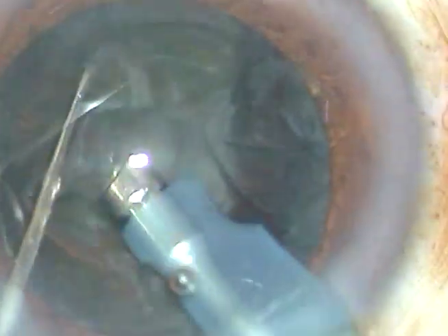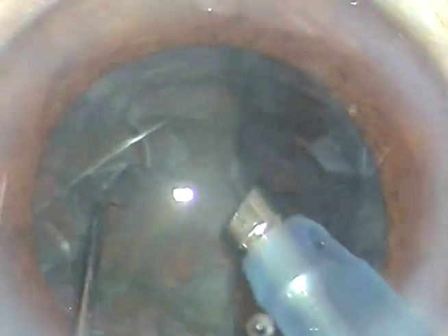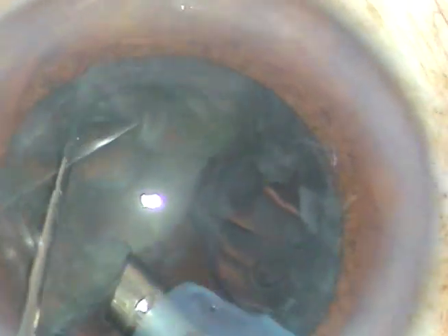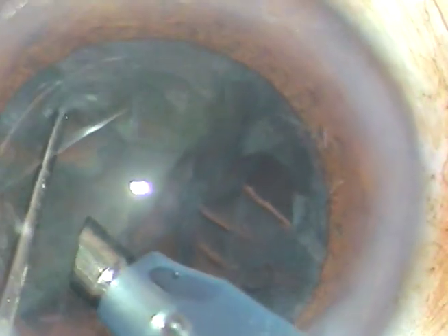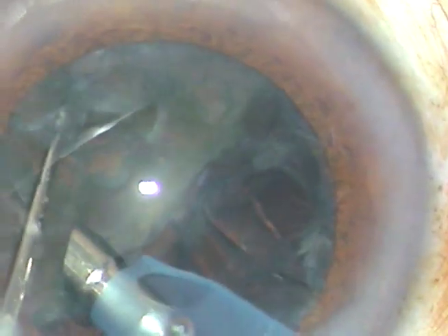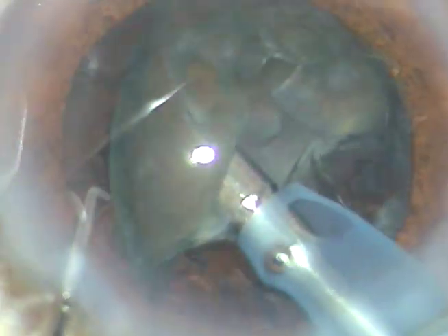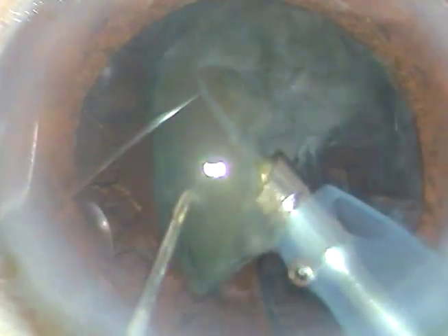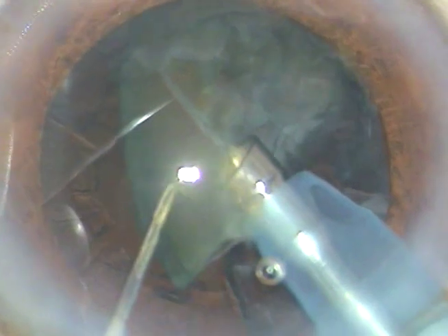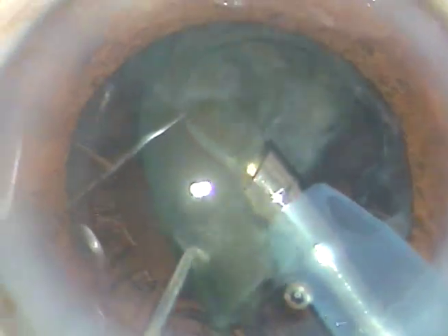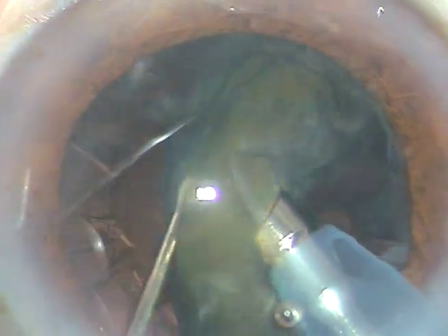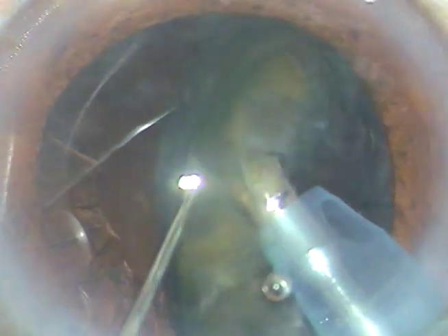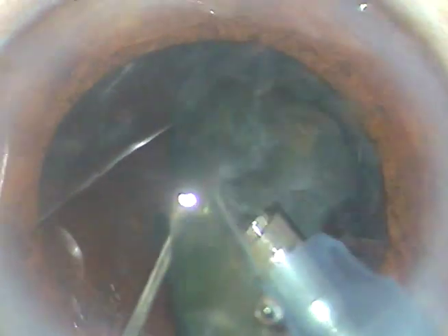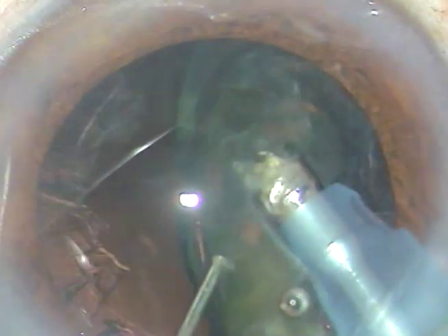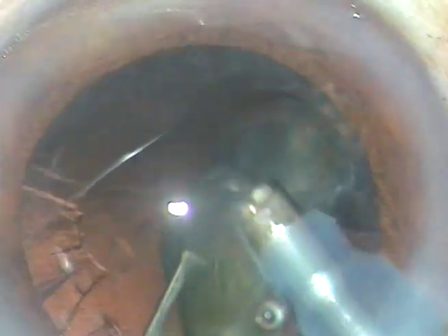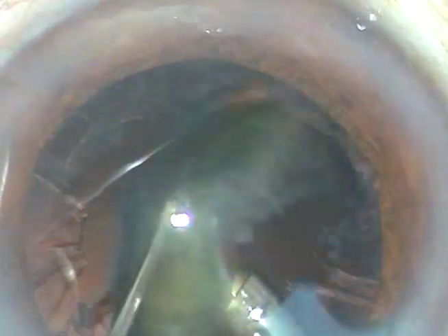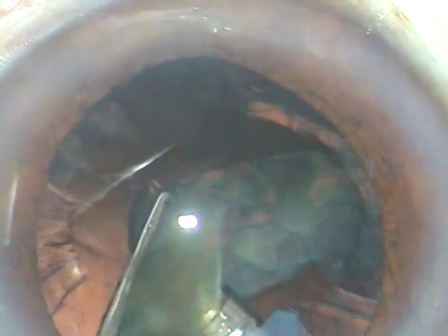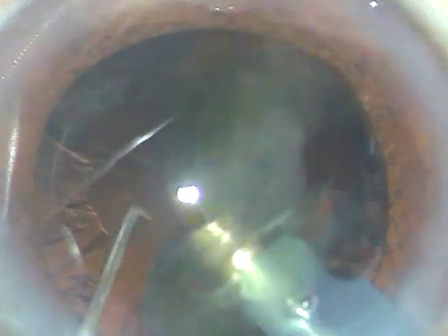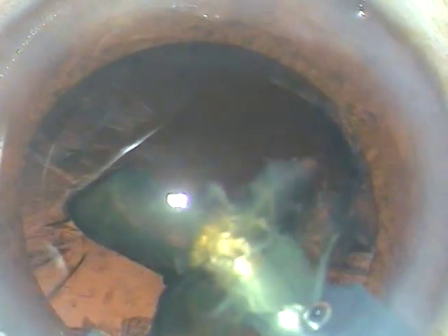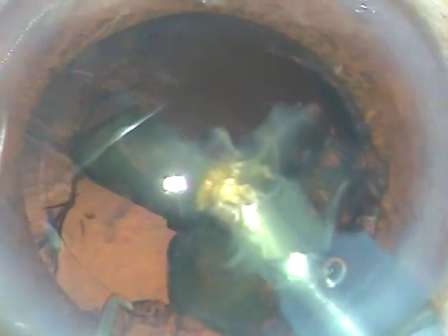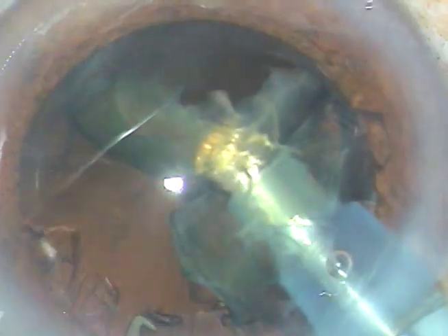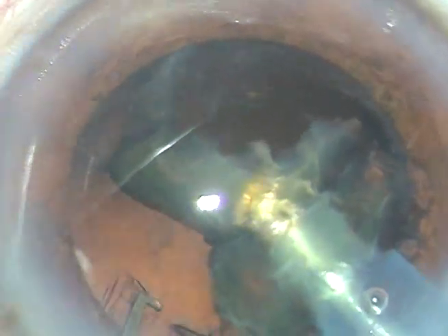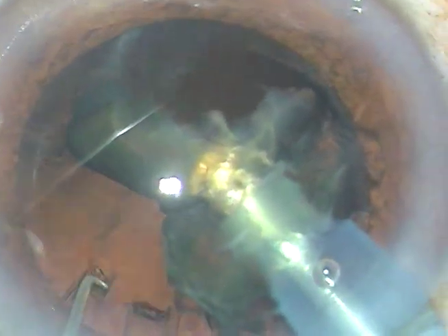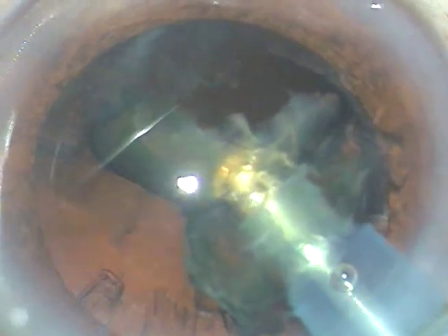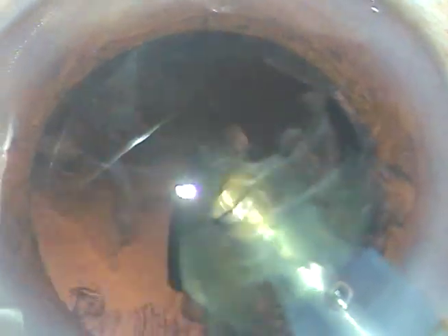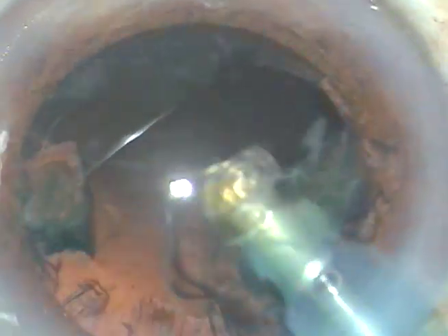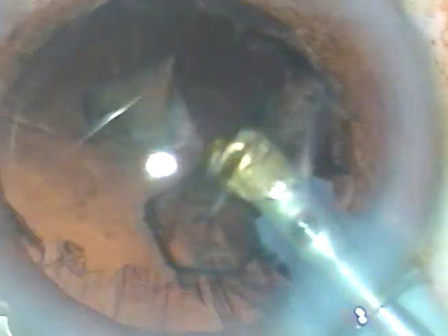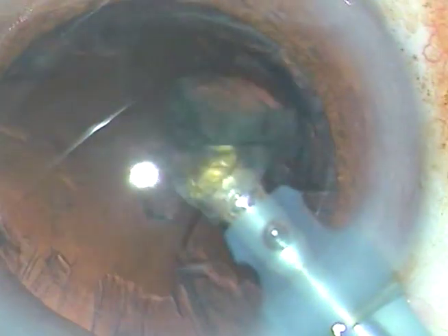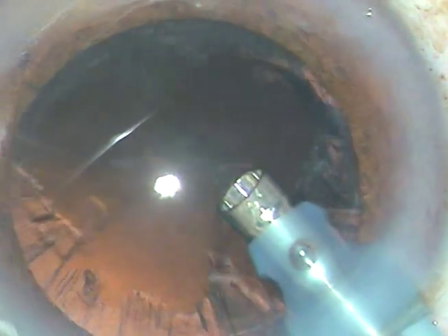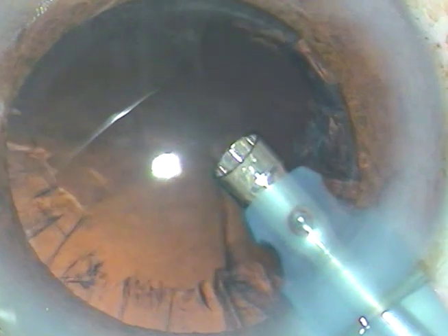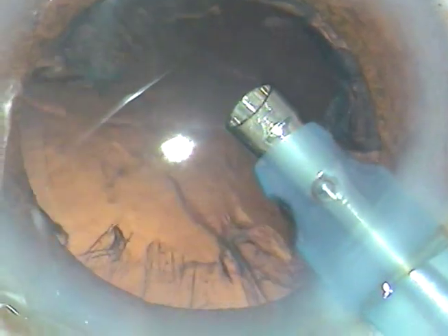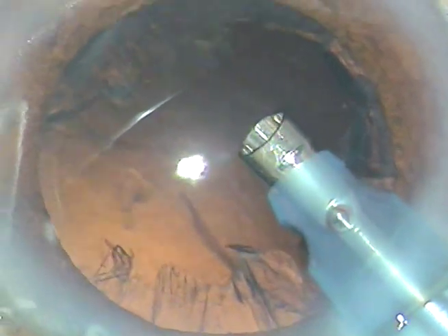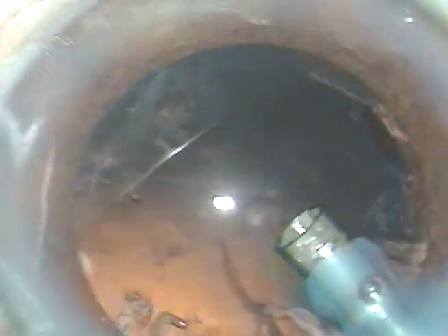Phaco power is very minimal in this case — about 30%. Flow rate is 40 and vacuum is 350. This is the last portion of the nucleus, and it is managed.